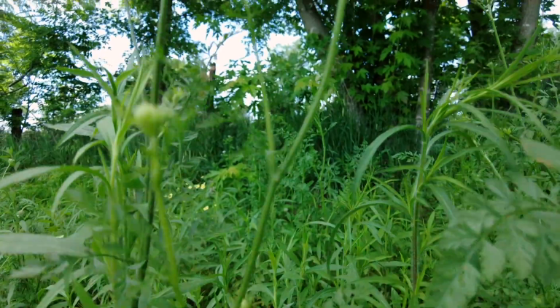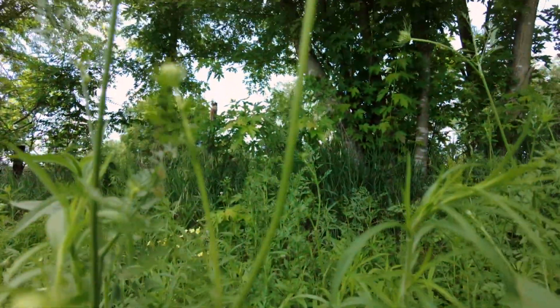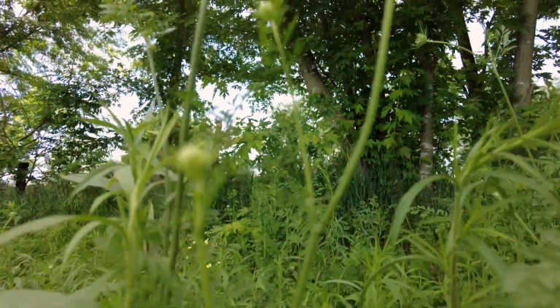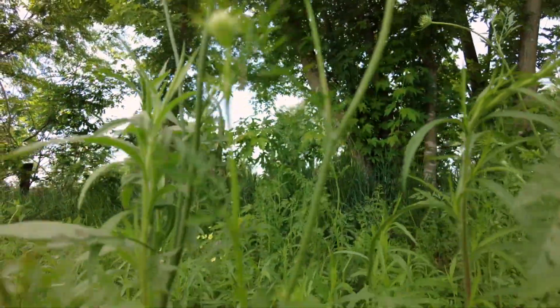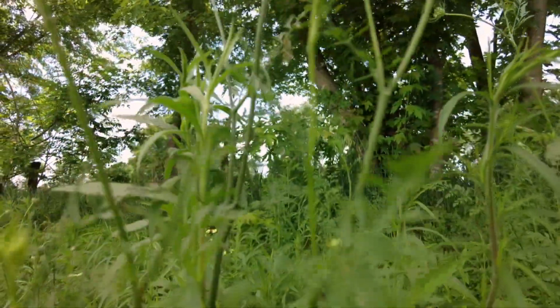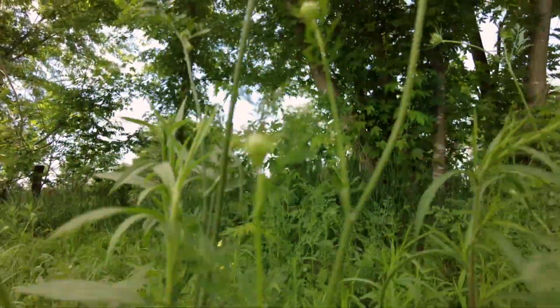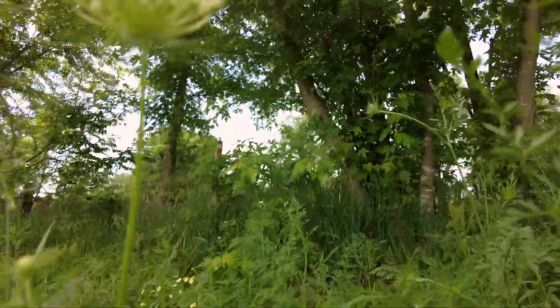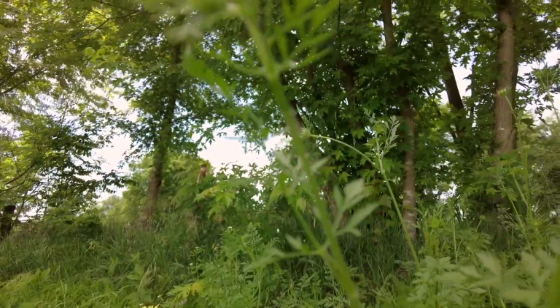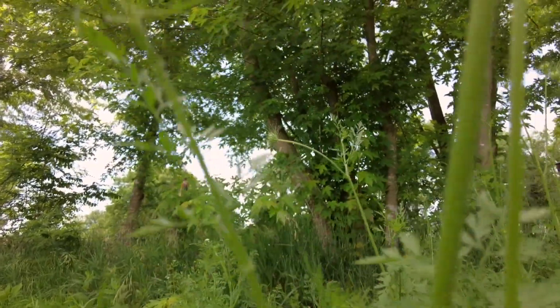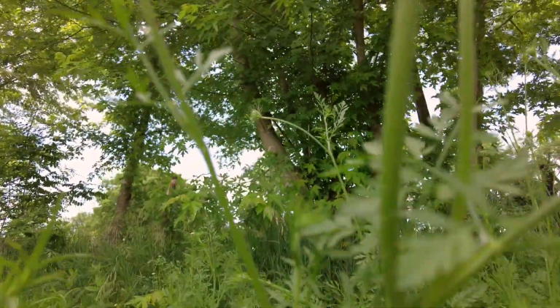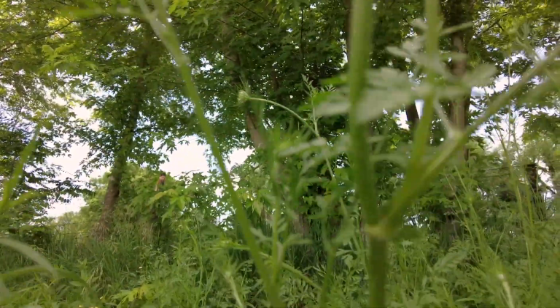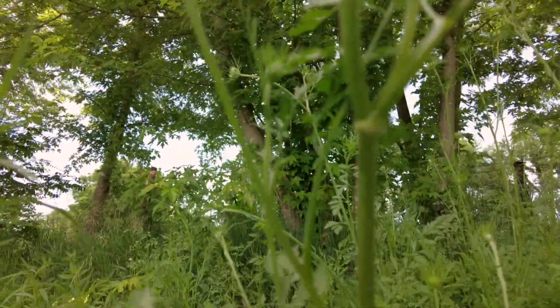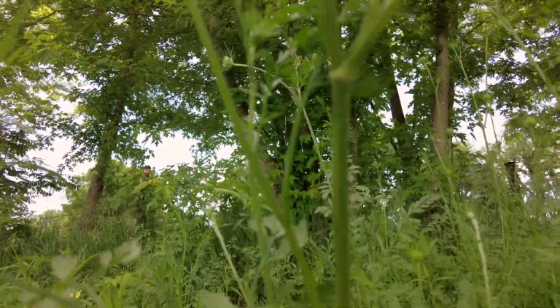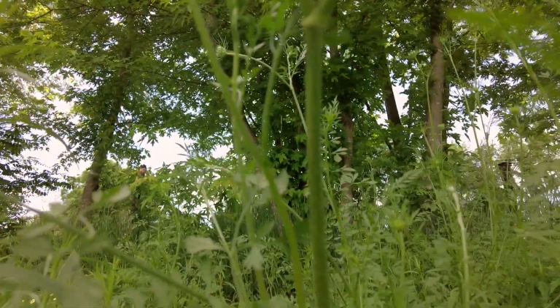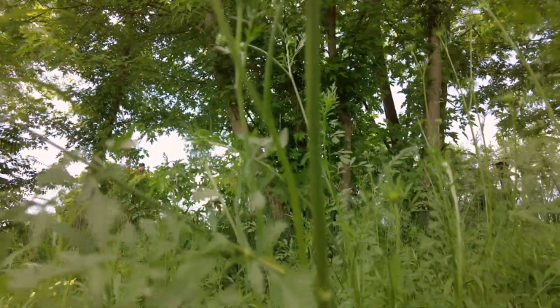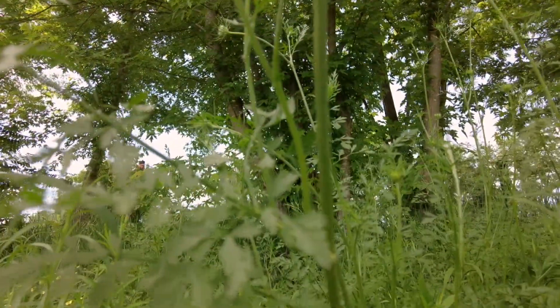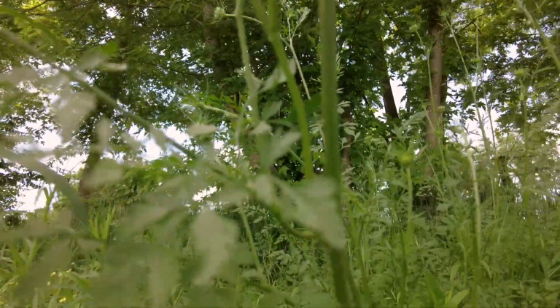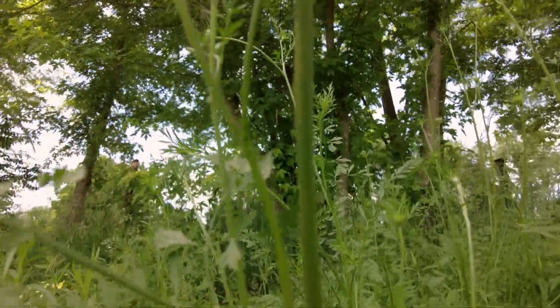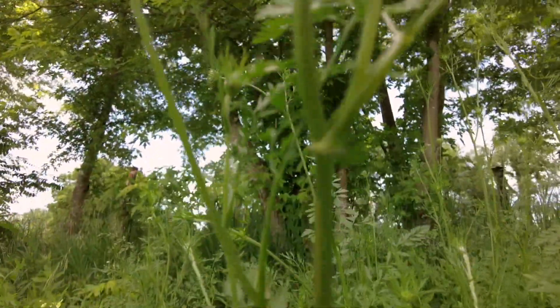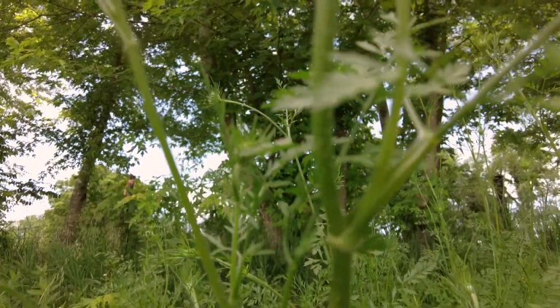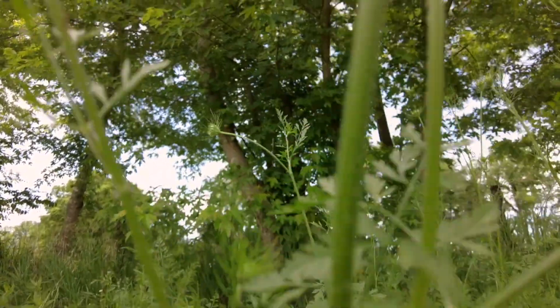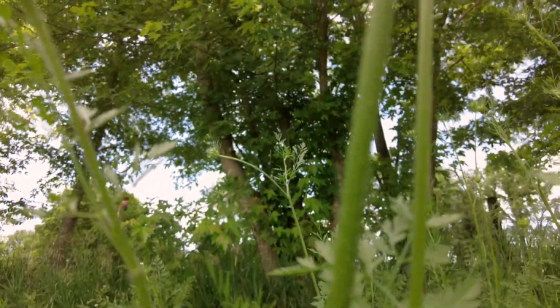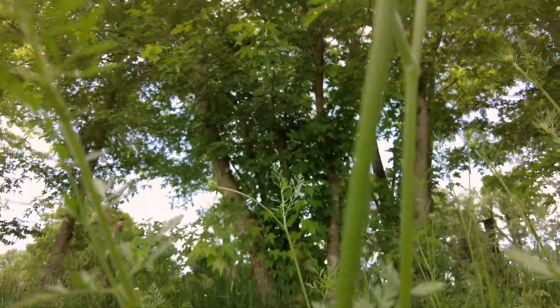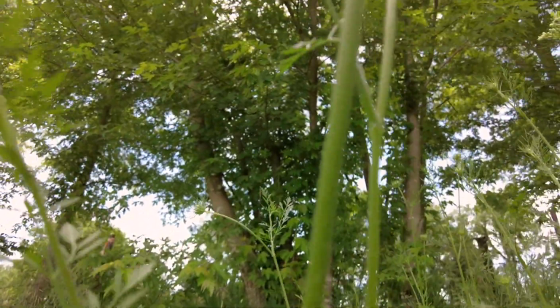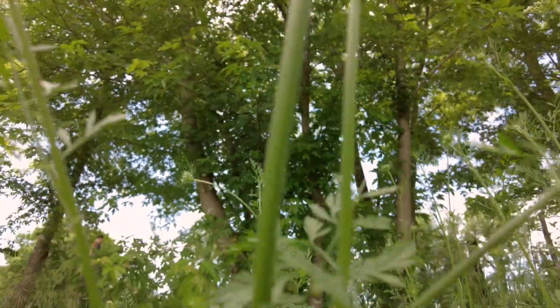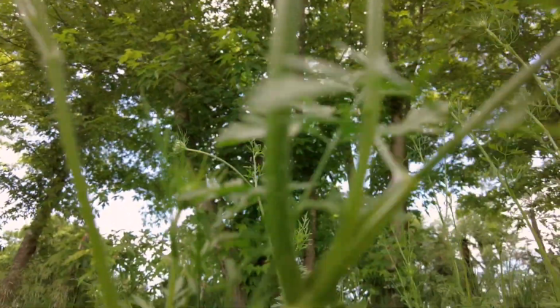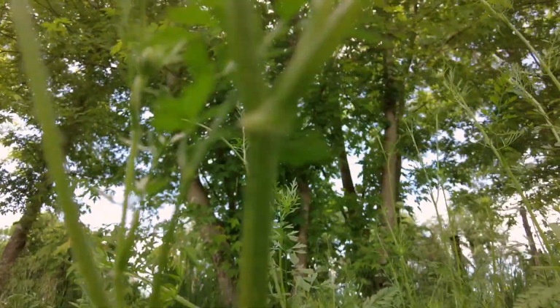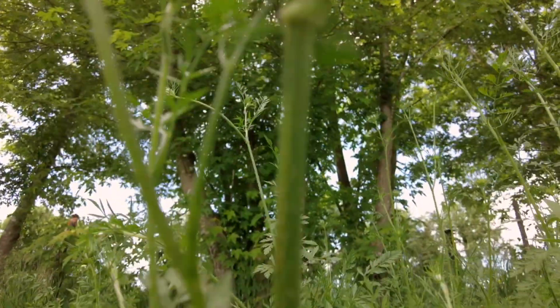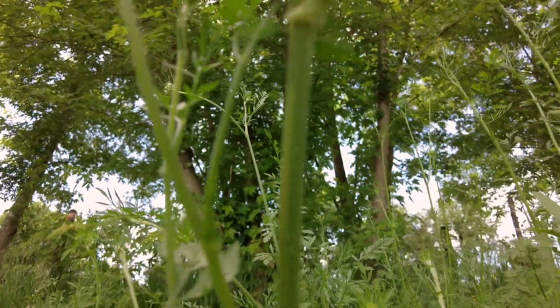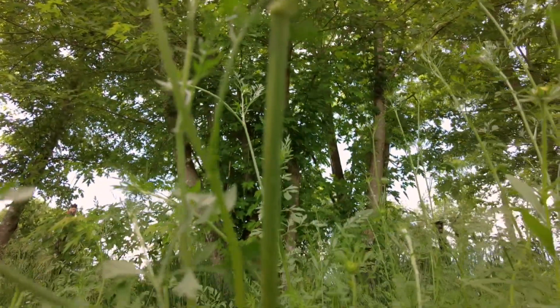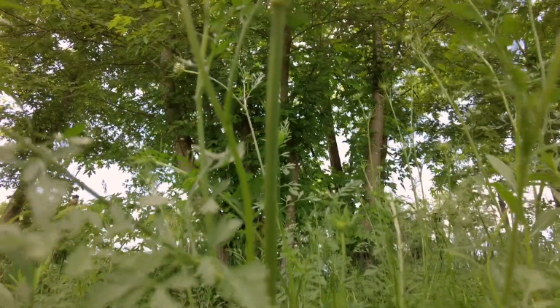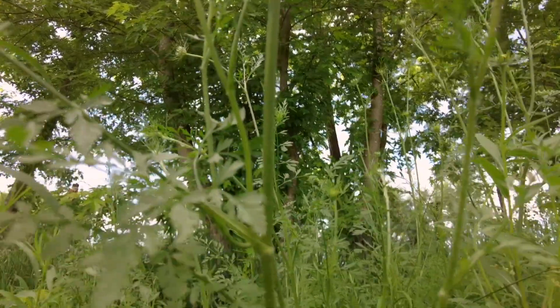And if we look at the stem of the plant, you don't really see any of those purple blotches. It's mostly just a straight green stem. And it has all these little hairs on it — these little thorny hairs all over the stem.